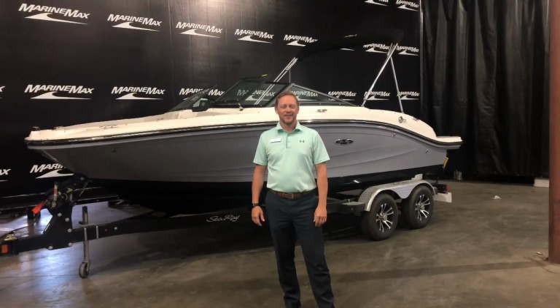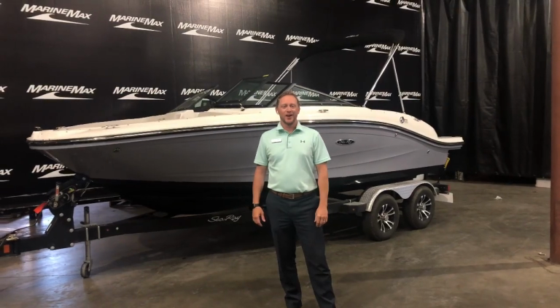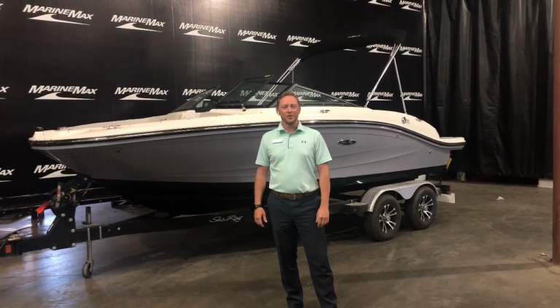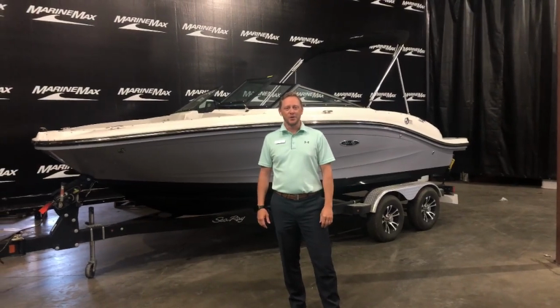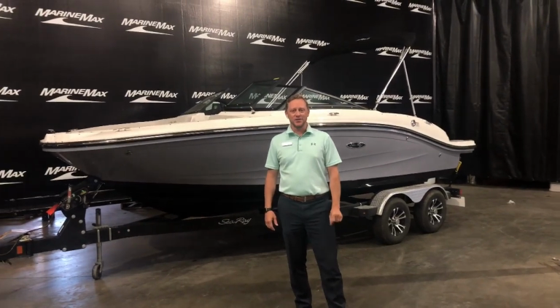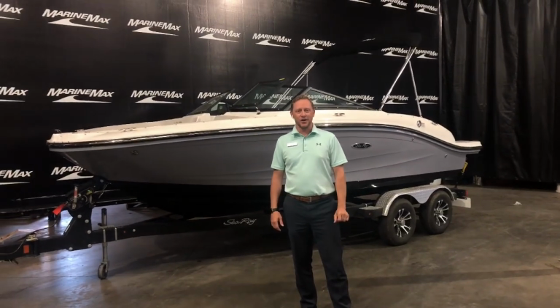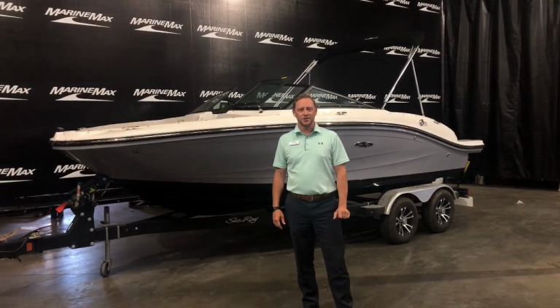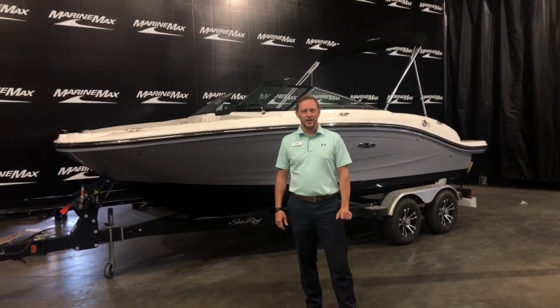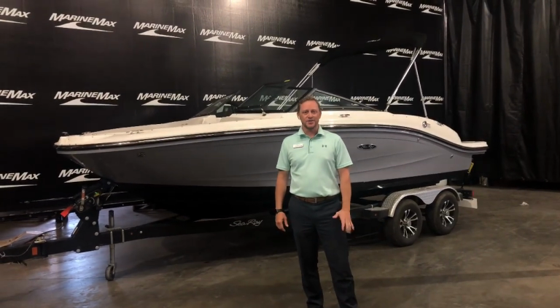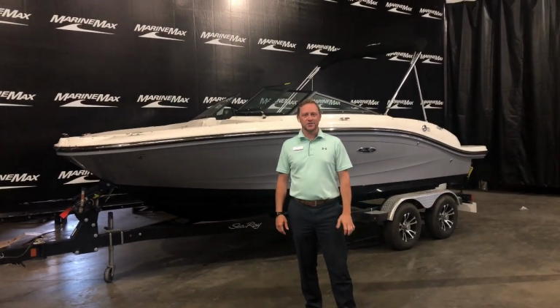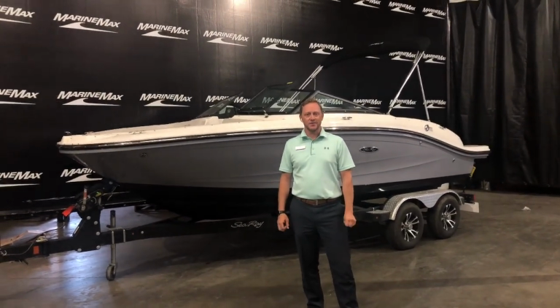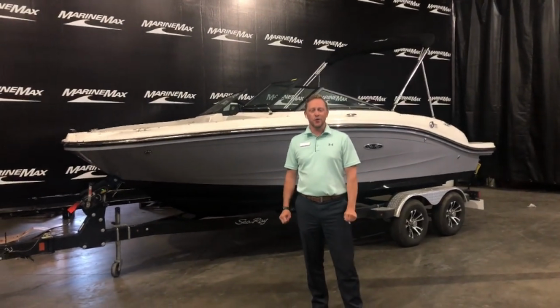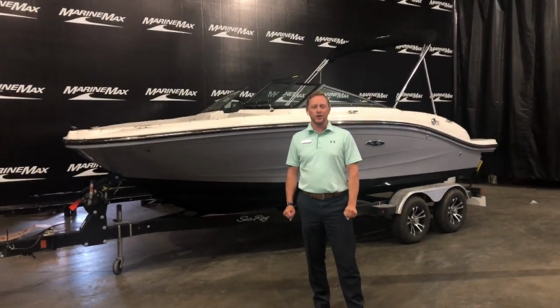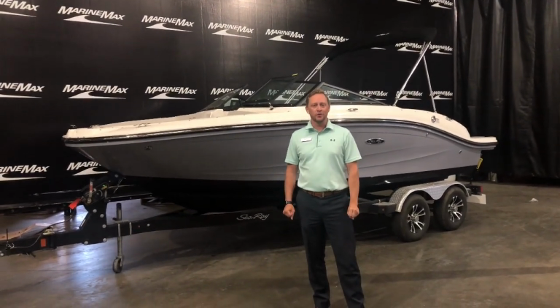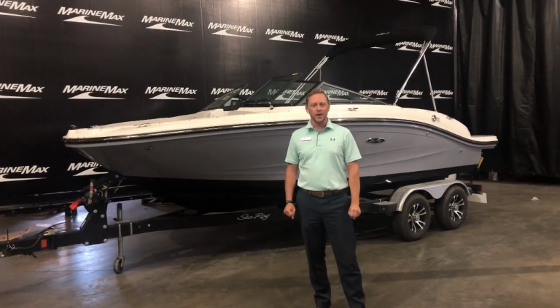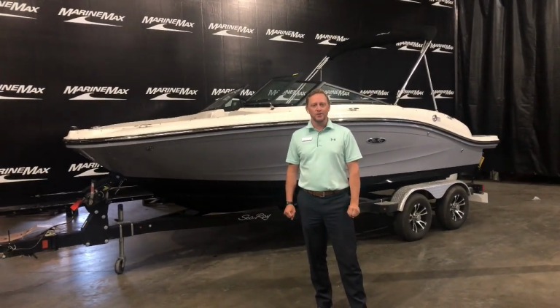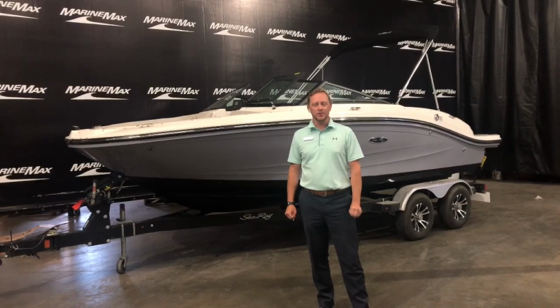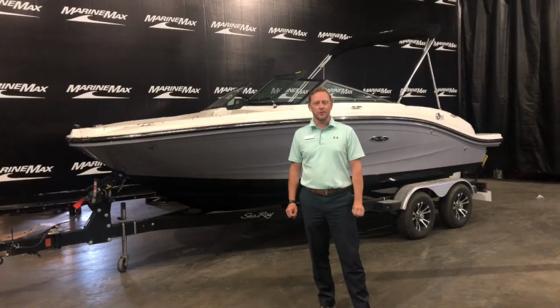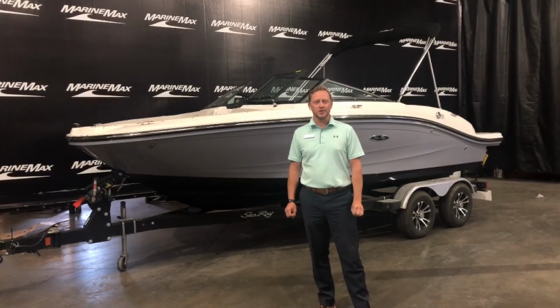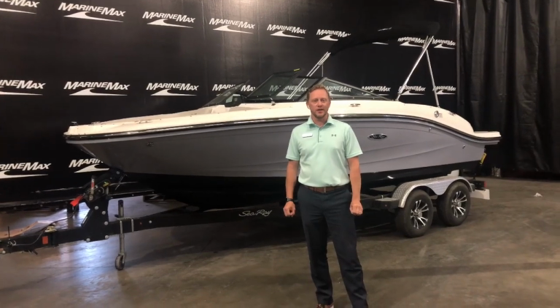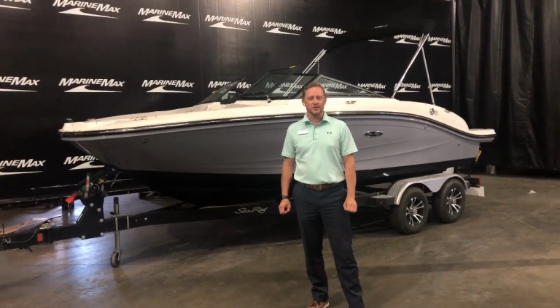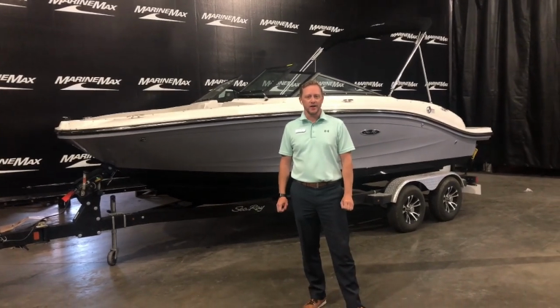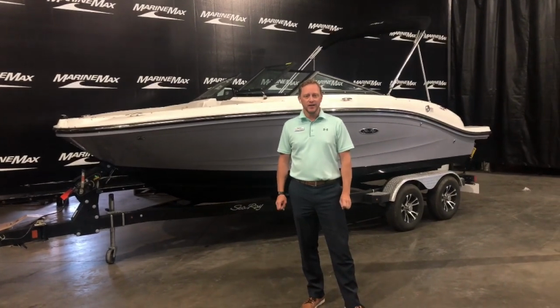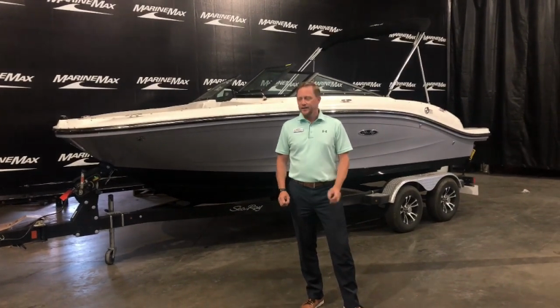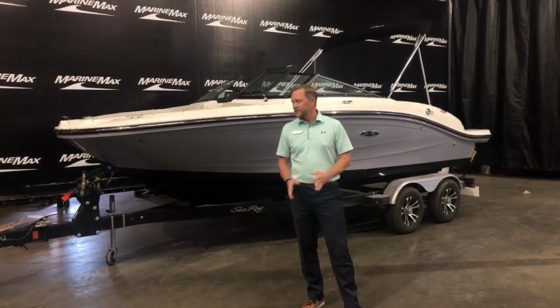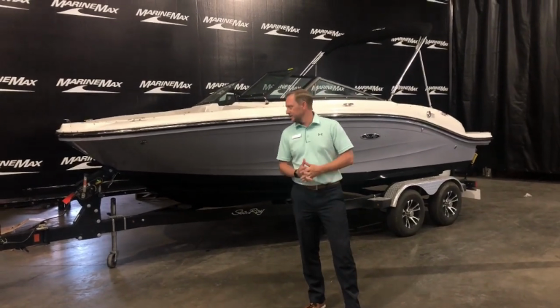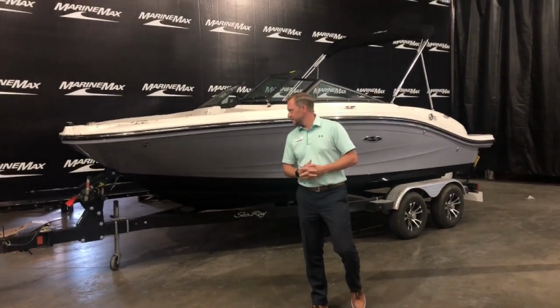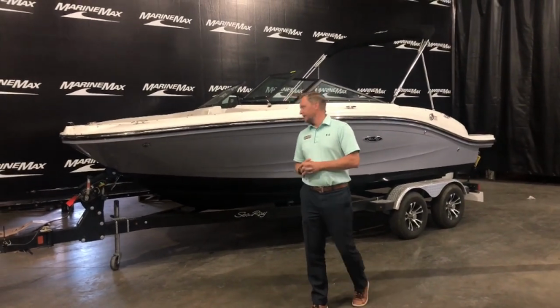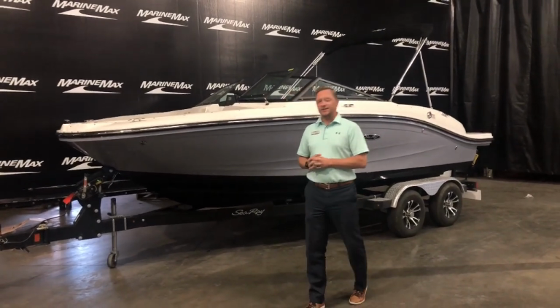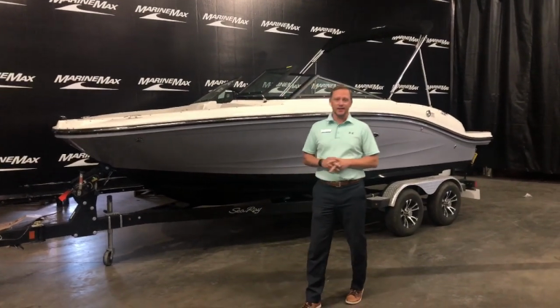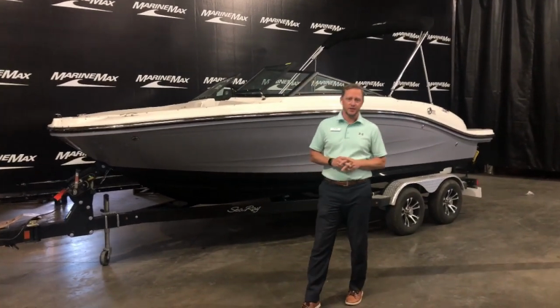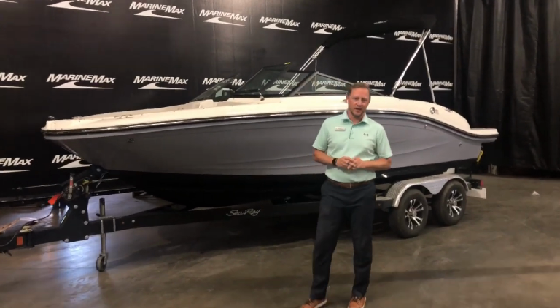Hi, welcome to Marine Max of Rogers. My name is Josh Simonson. I want to walk you through a brand new C-Ray that we just got into stock. This is the 19 SPX.